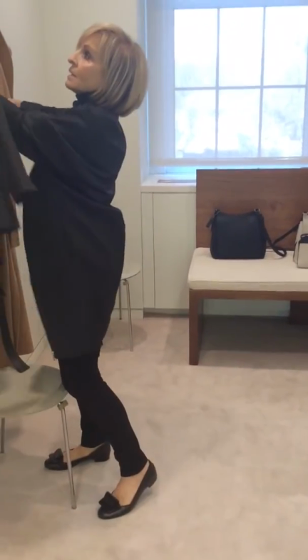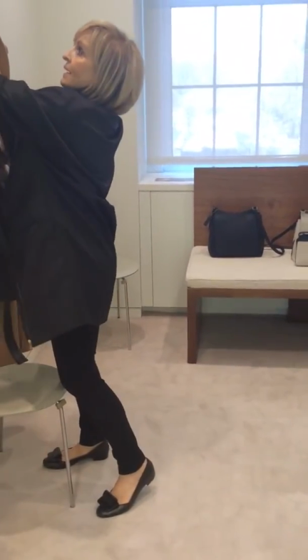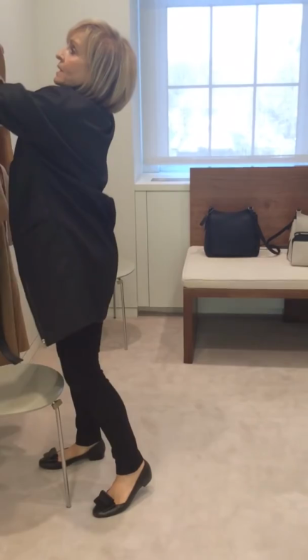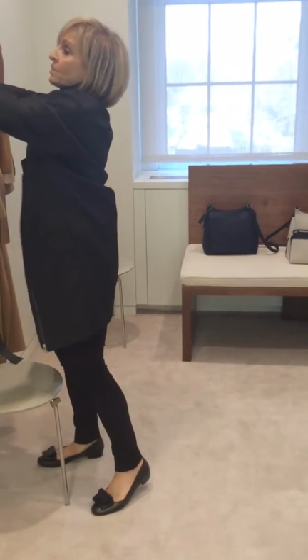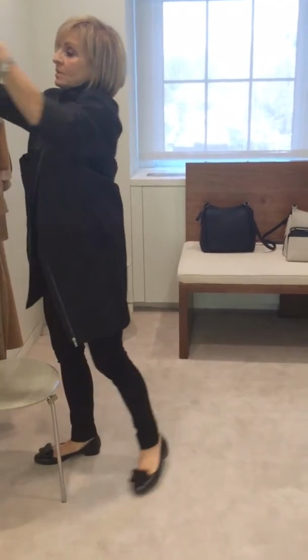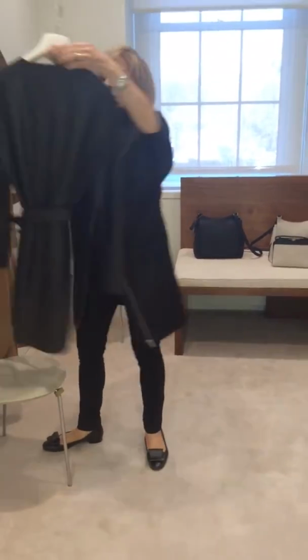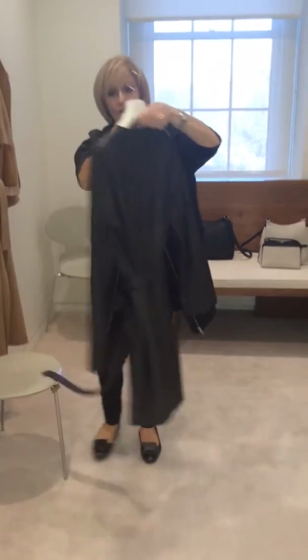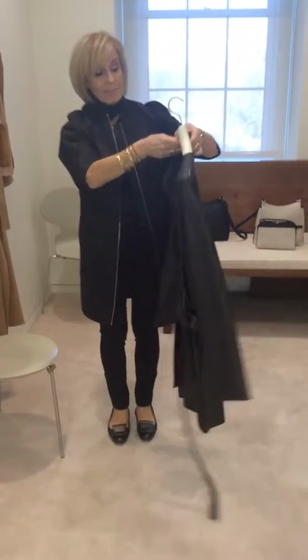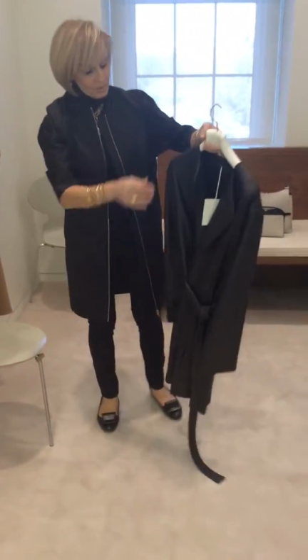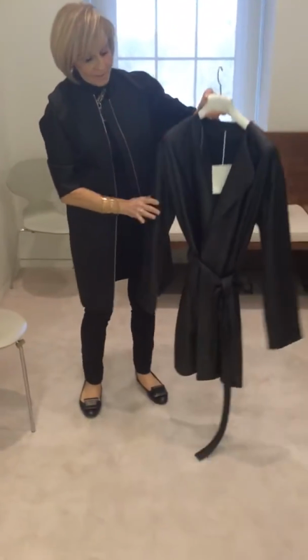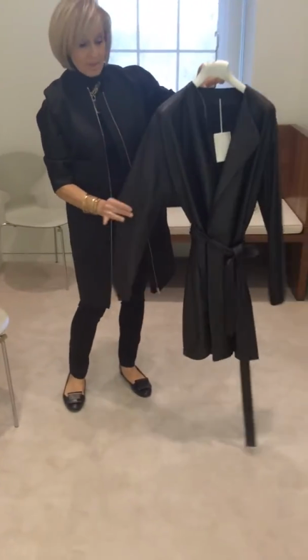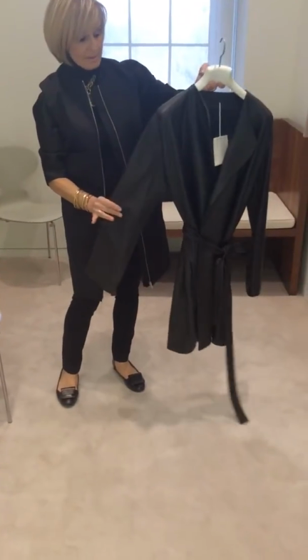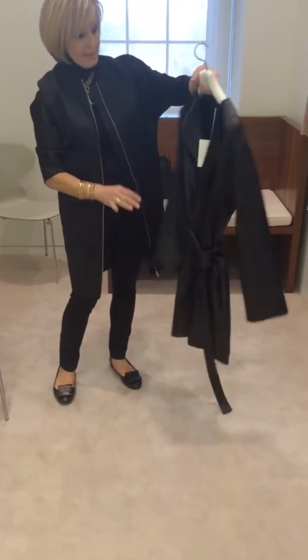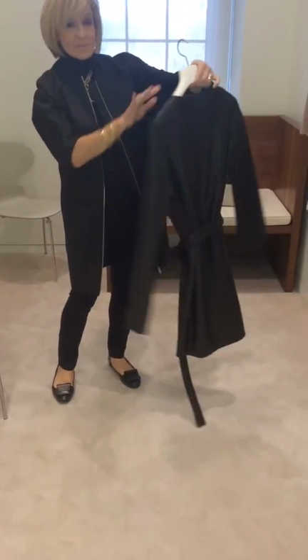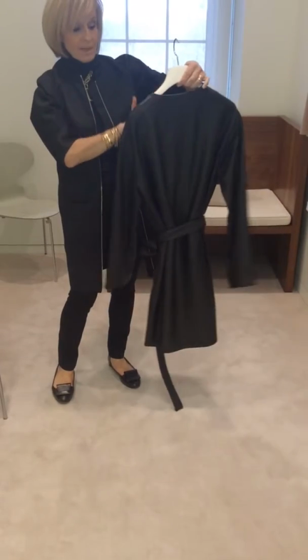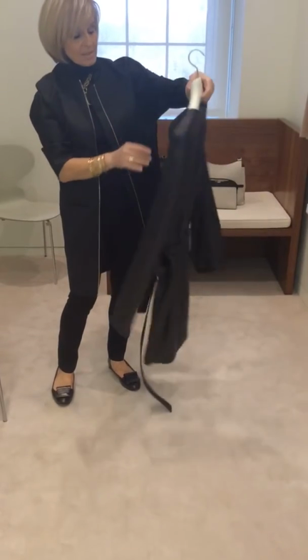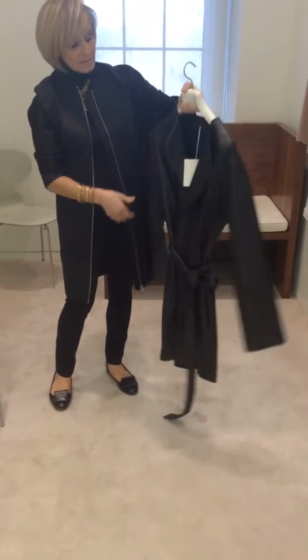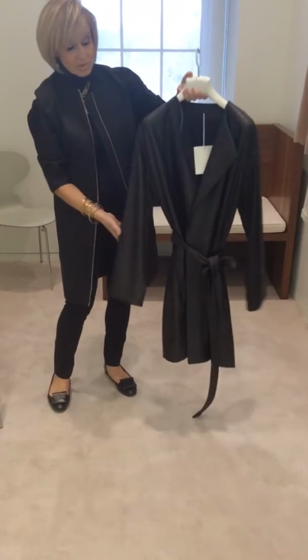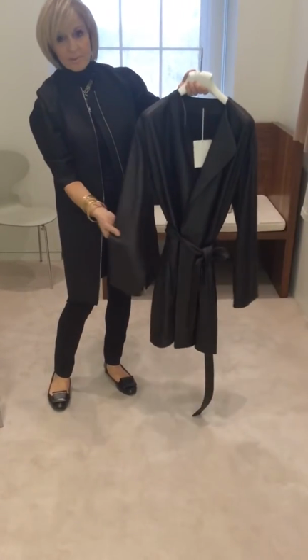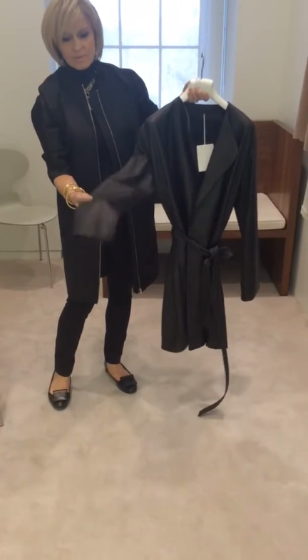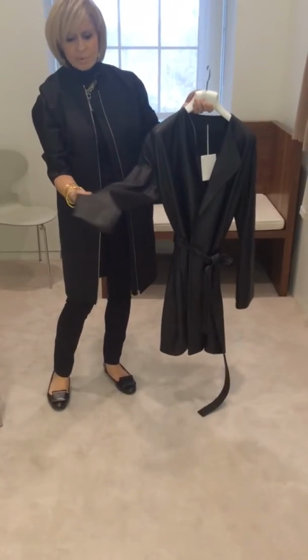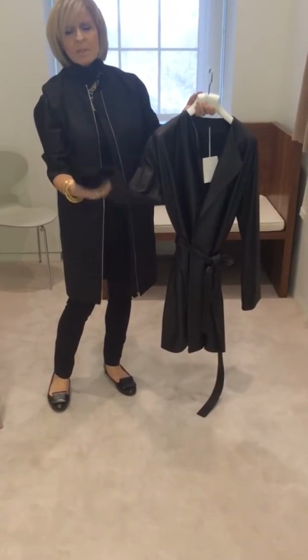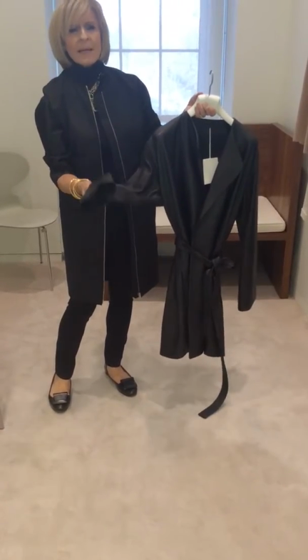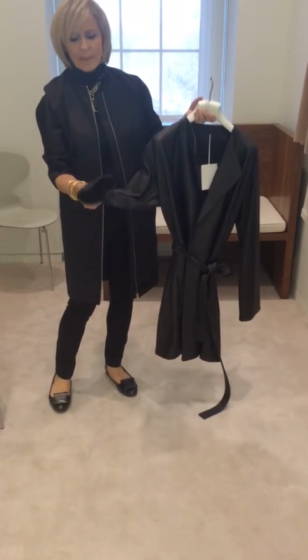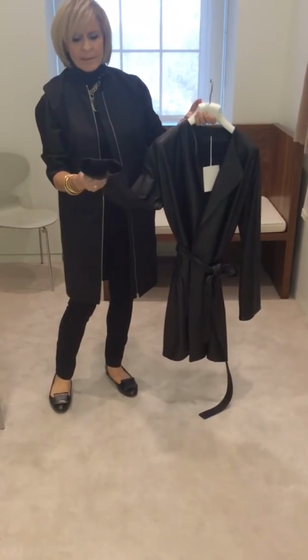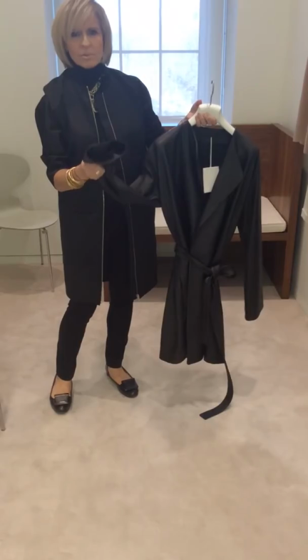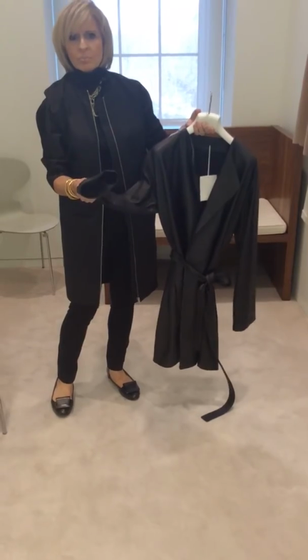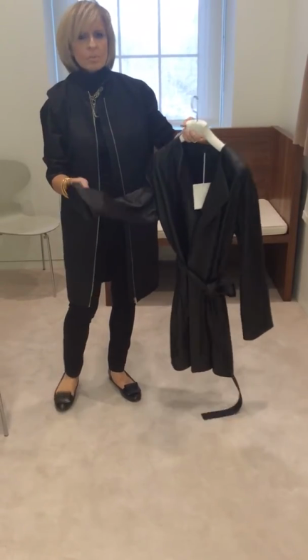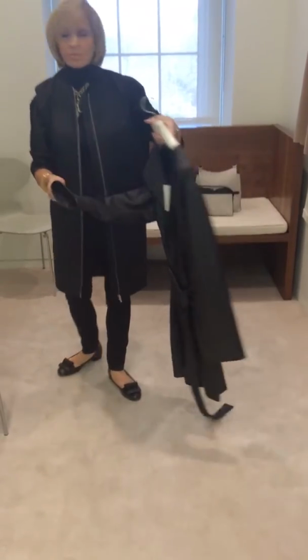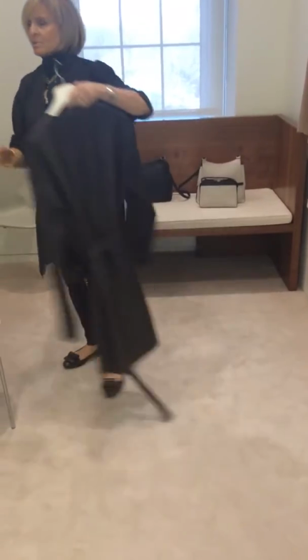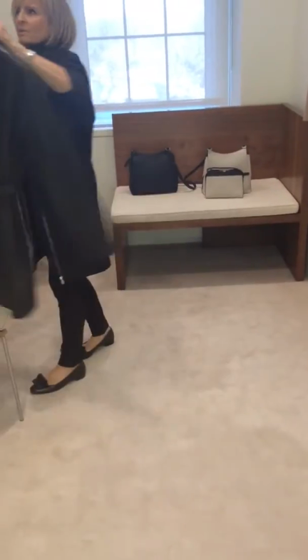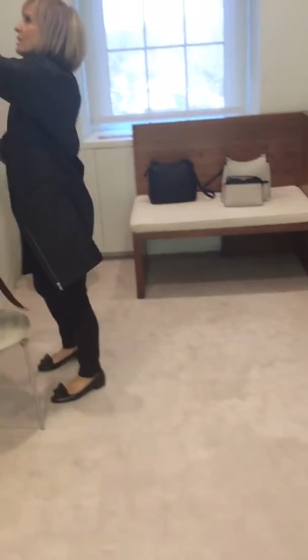In the outerwear category, continuing with our wrap coat that we've done in the past. And this one is collarless, and it's in a textured leather. So it's beautiful, lightweight, durable, won't scratch — great for travel.